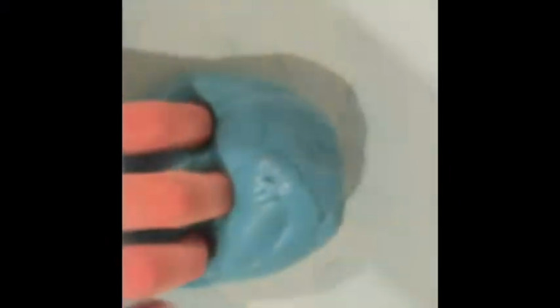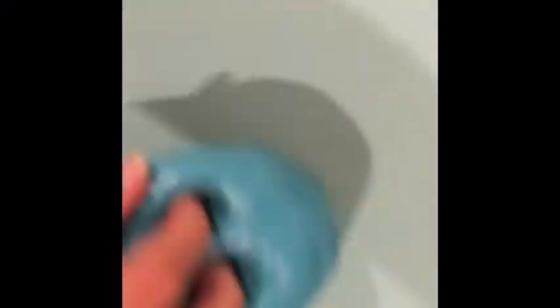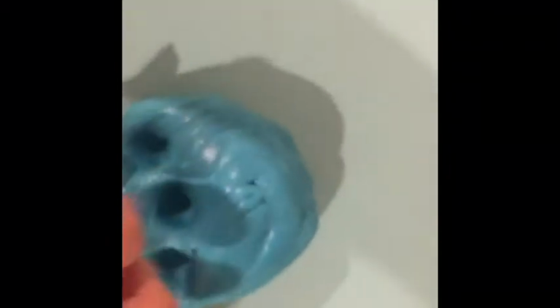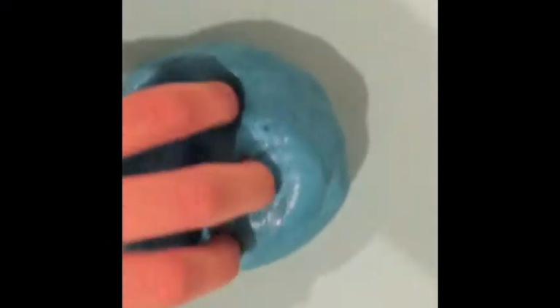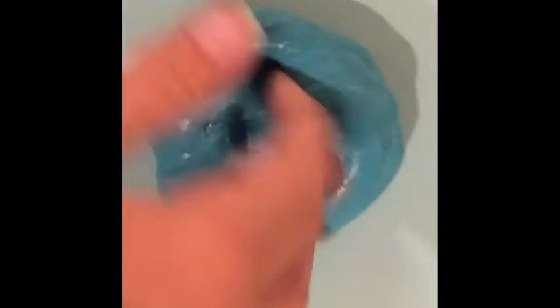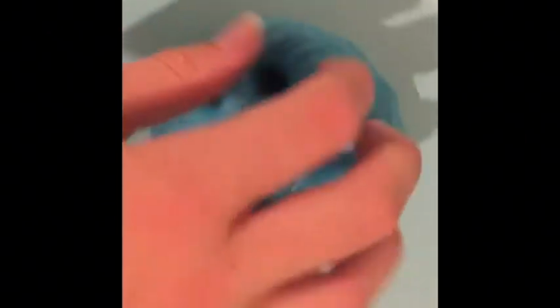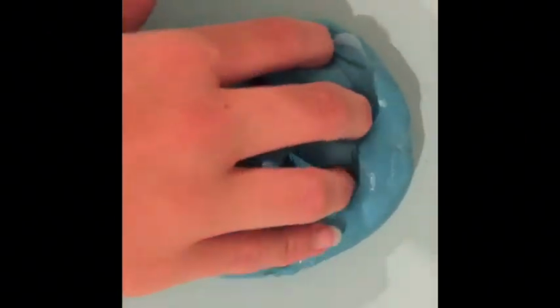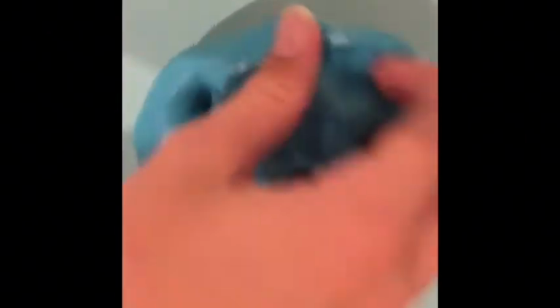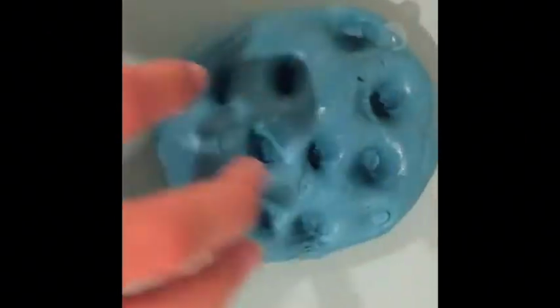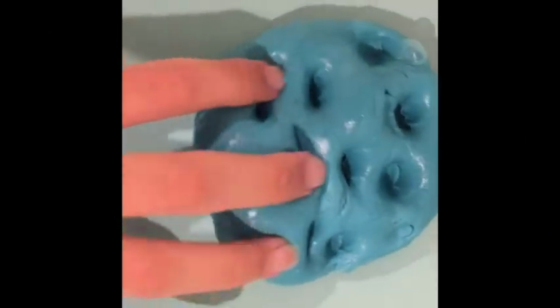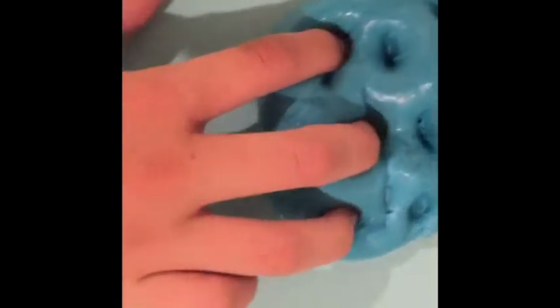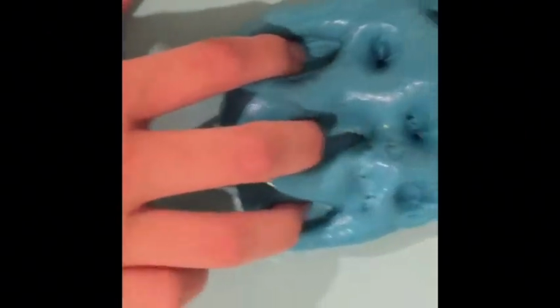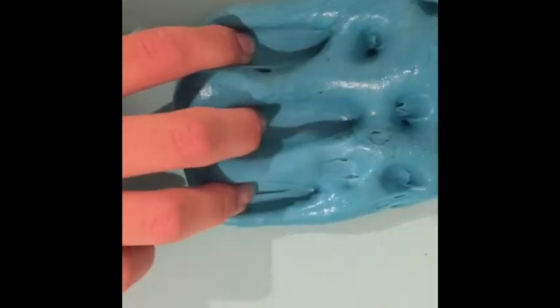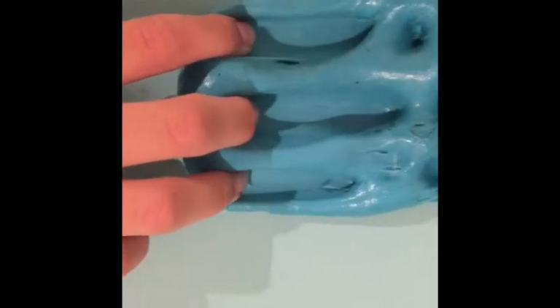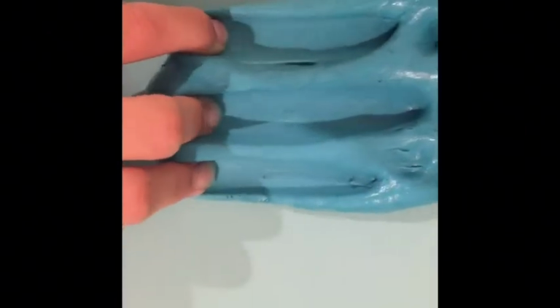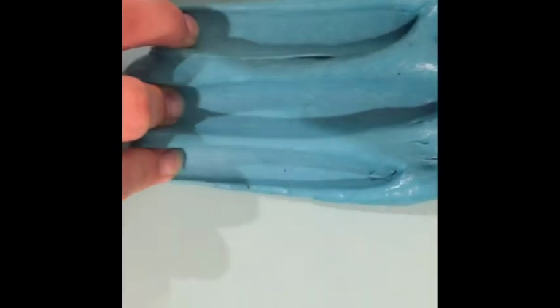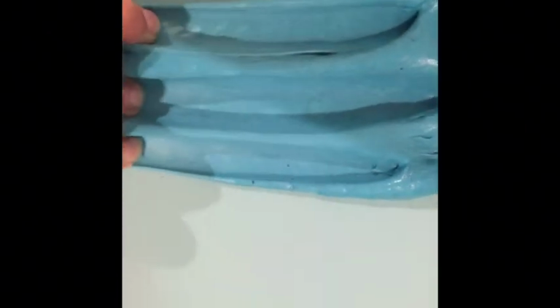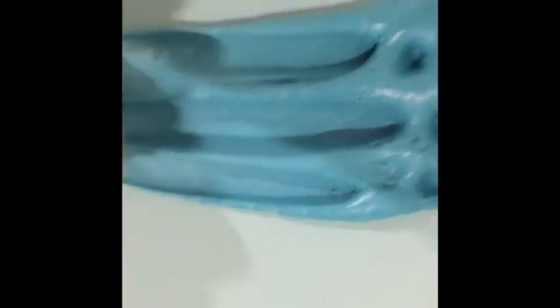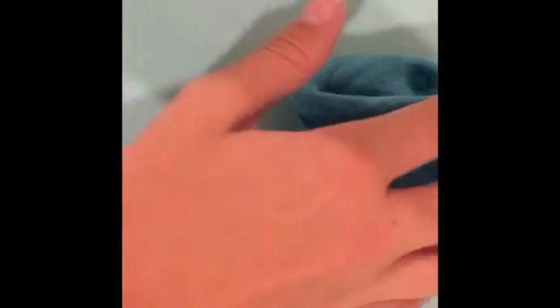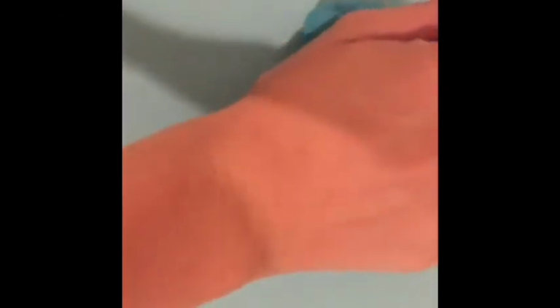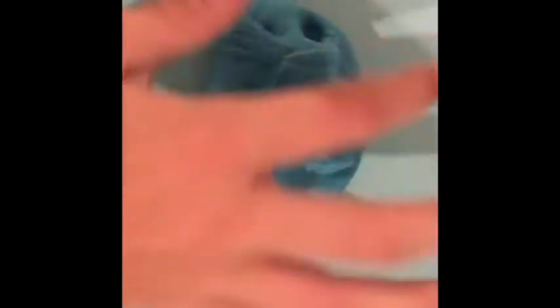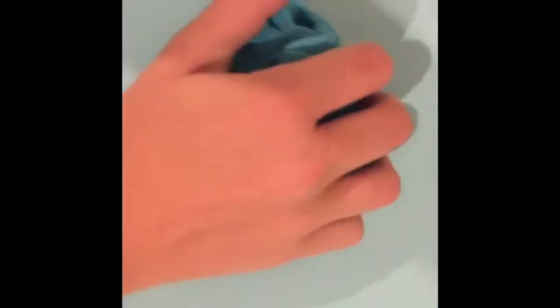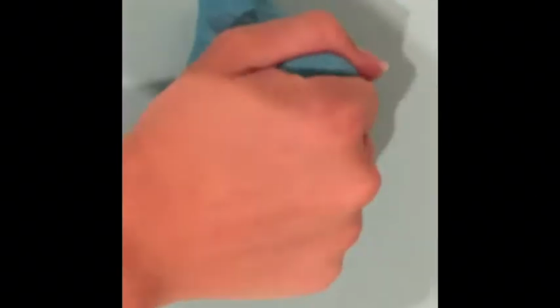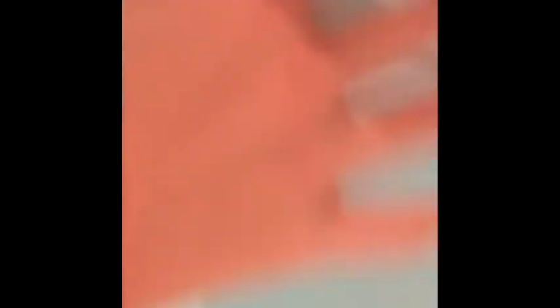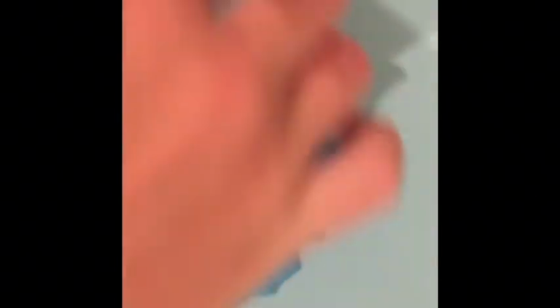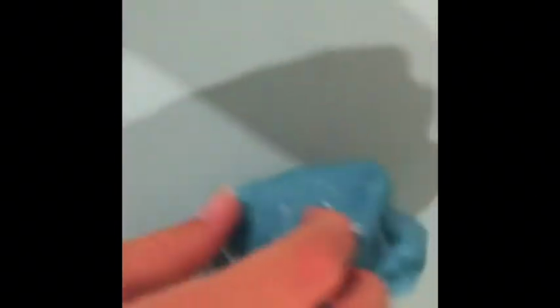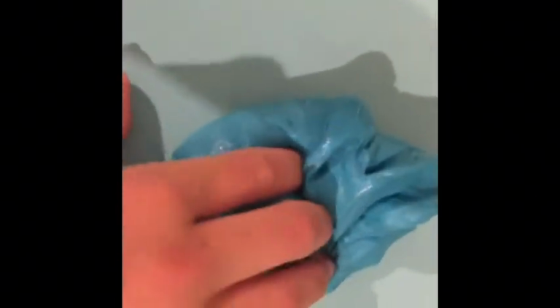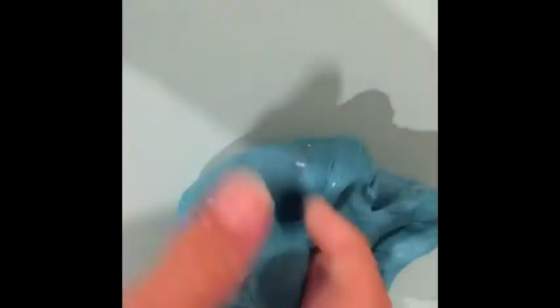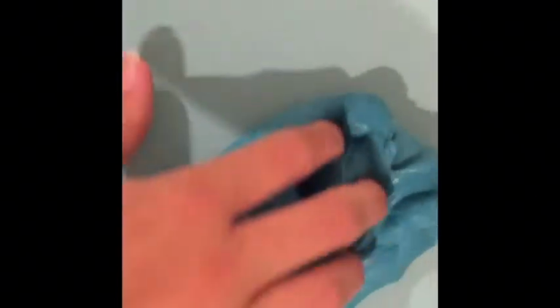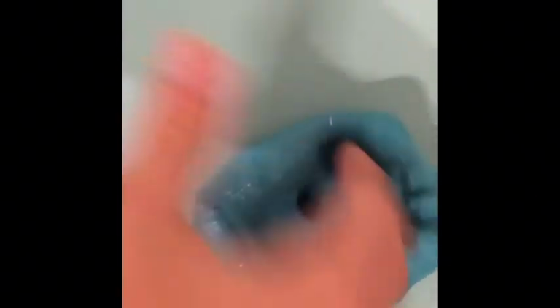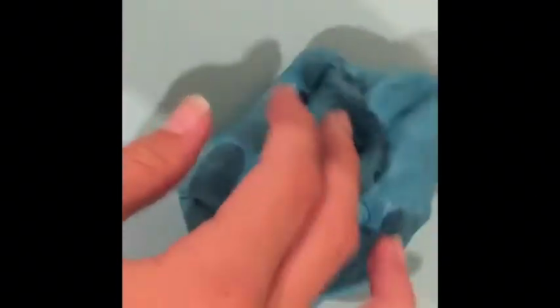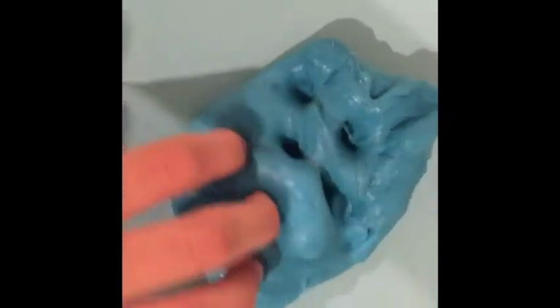This slime is my blue butter slime. I love this slime so much — me and my friend actually traded this slime. It has like the best texture and it's so spreadable too. I love this one so much.